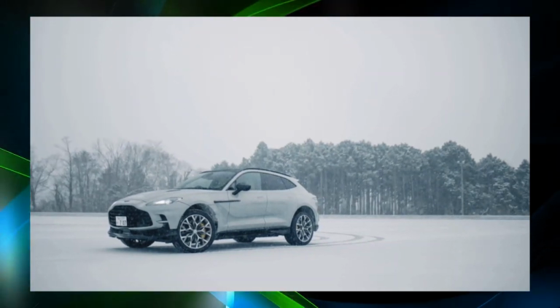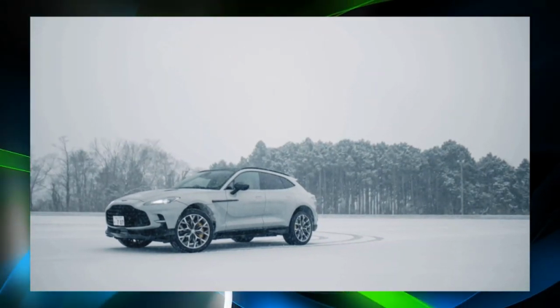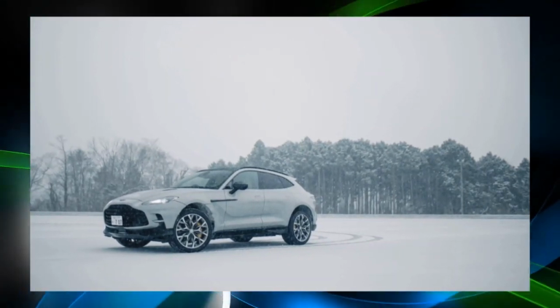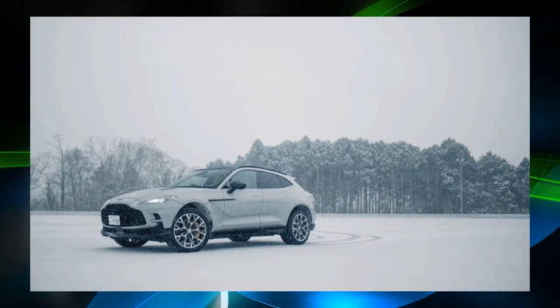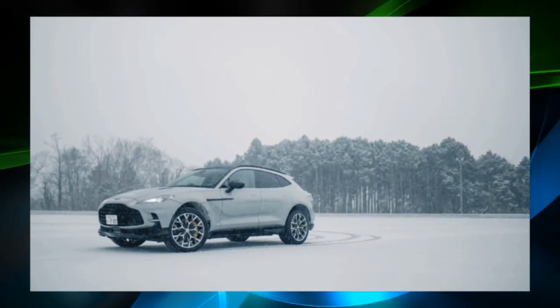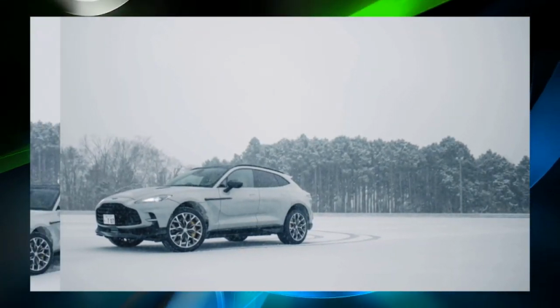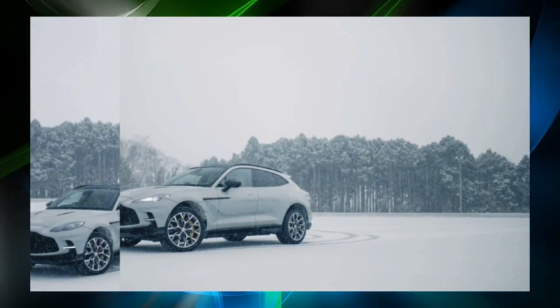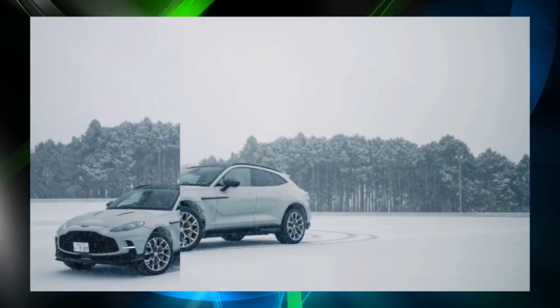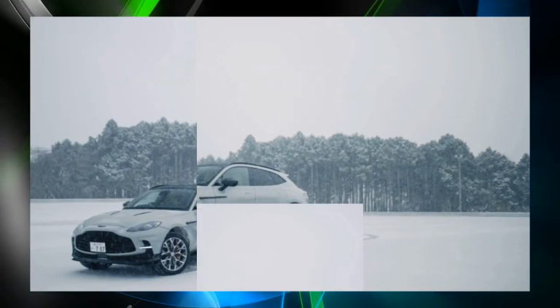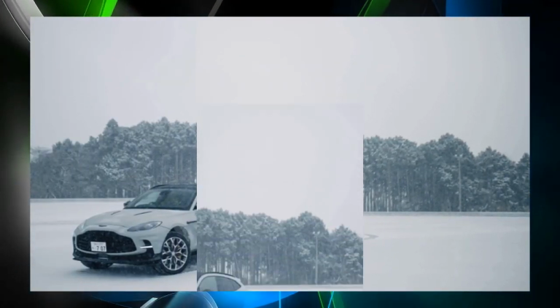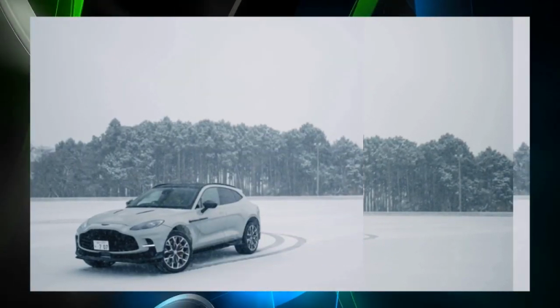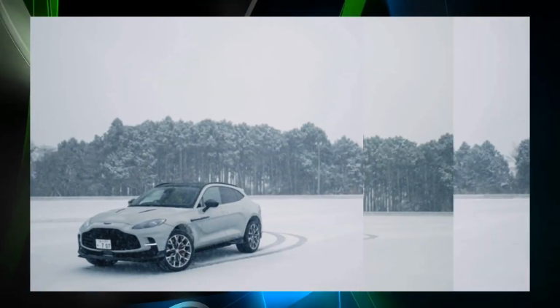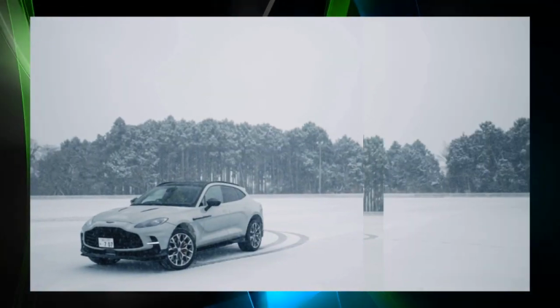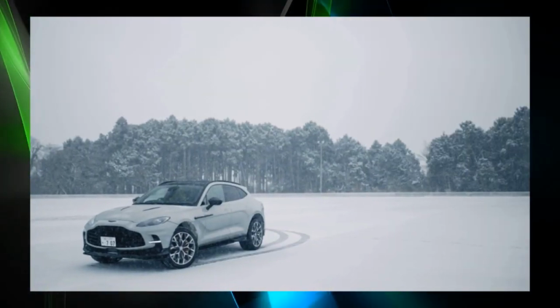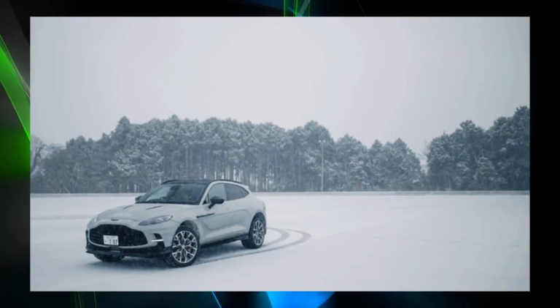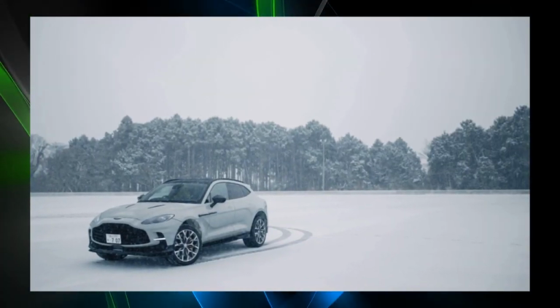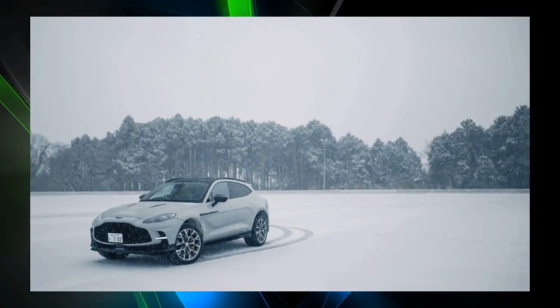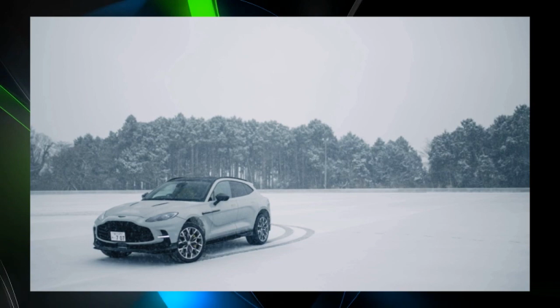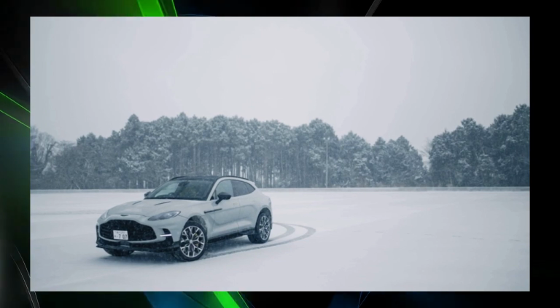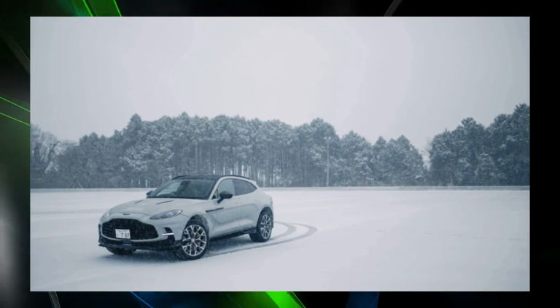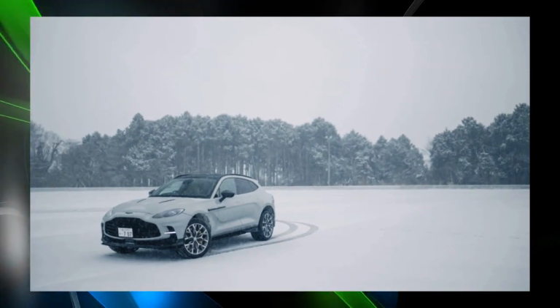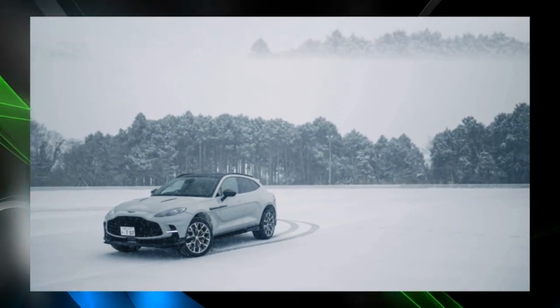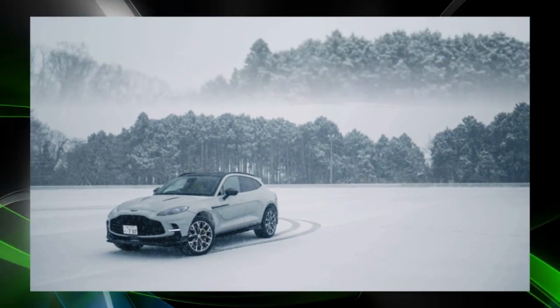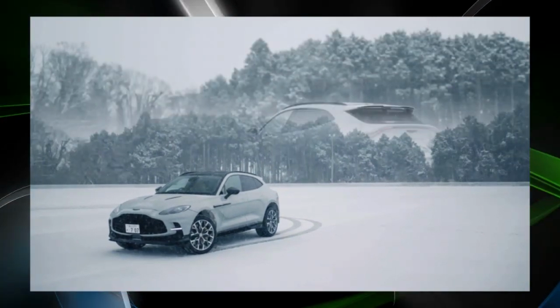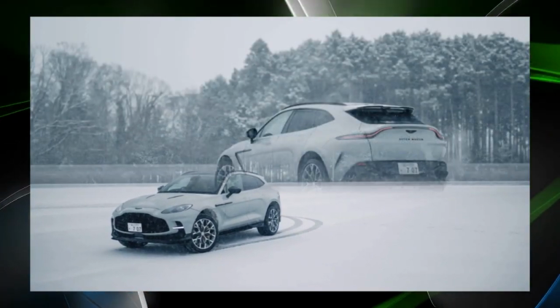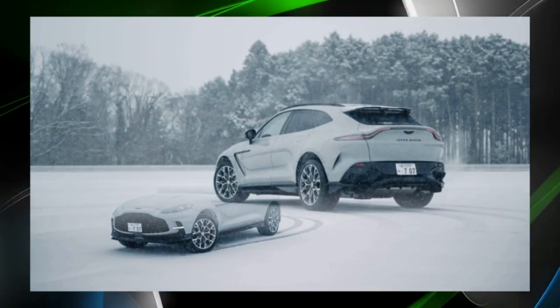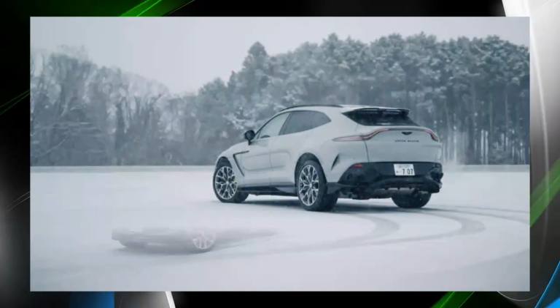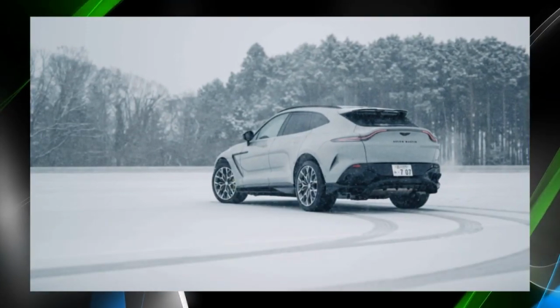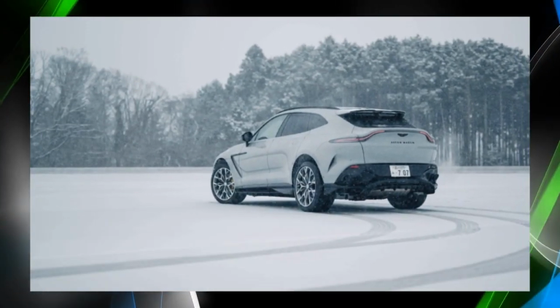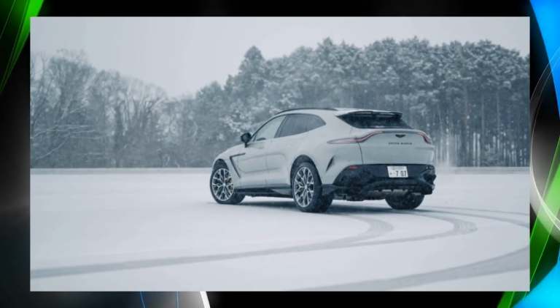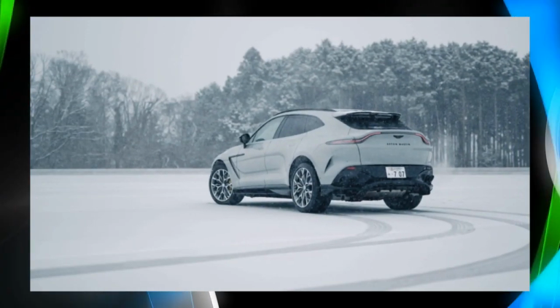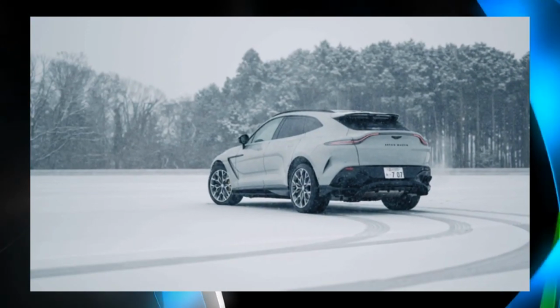The limited edition model will also be fitted with a Cube by Aston Martin sillplate, underscoring the exclusive nature of this monumental edition.